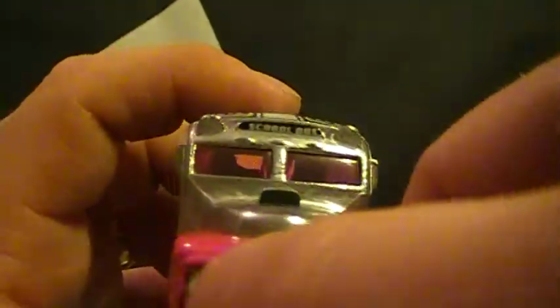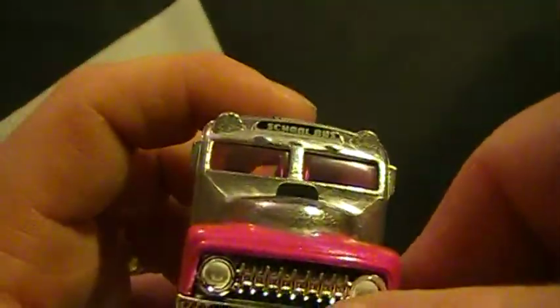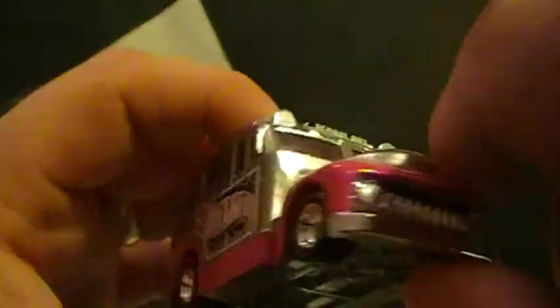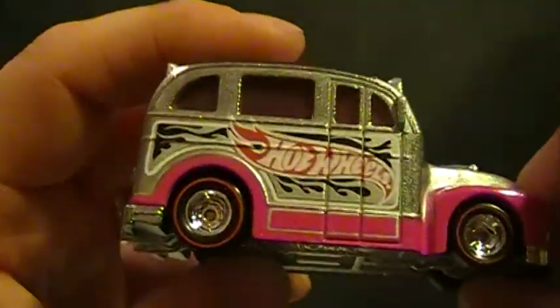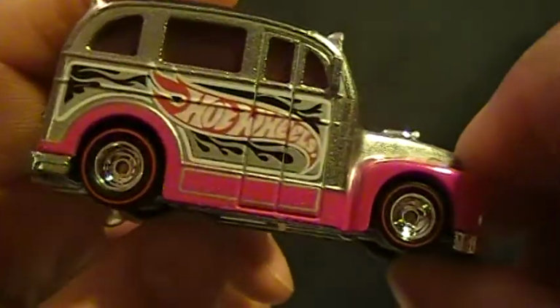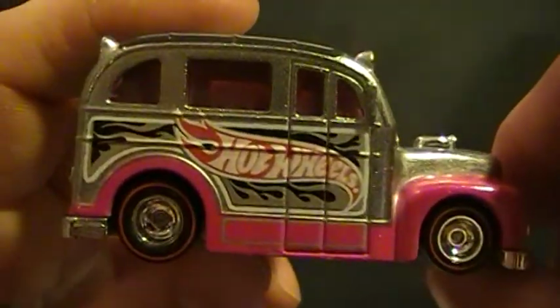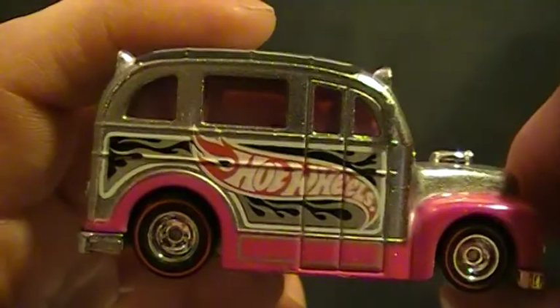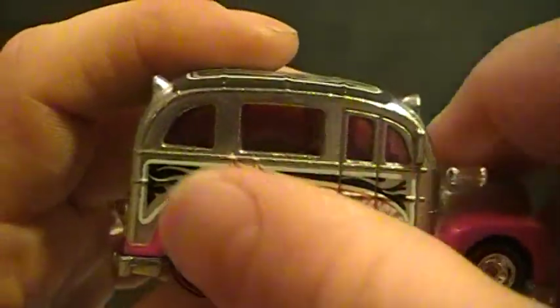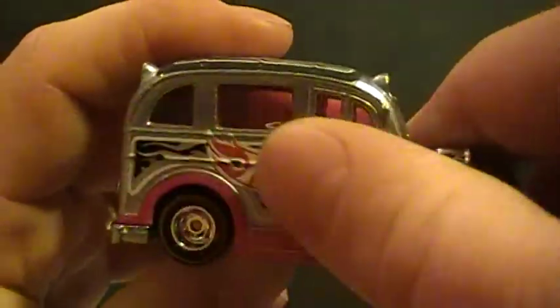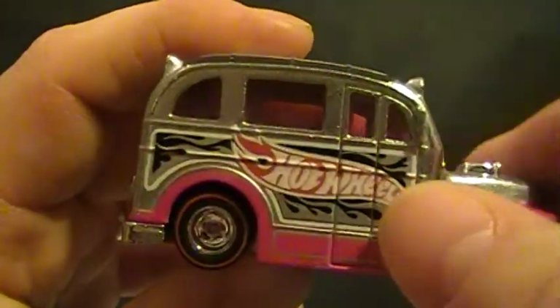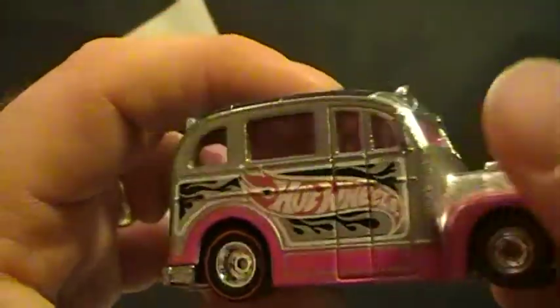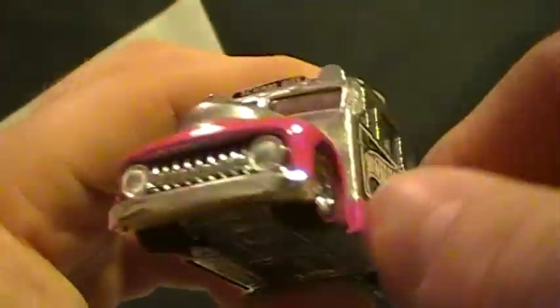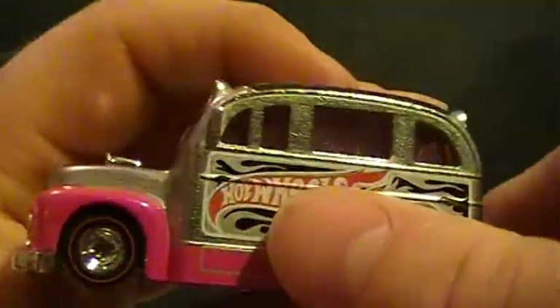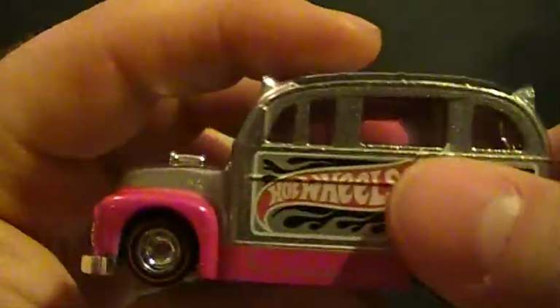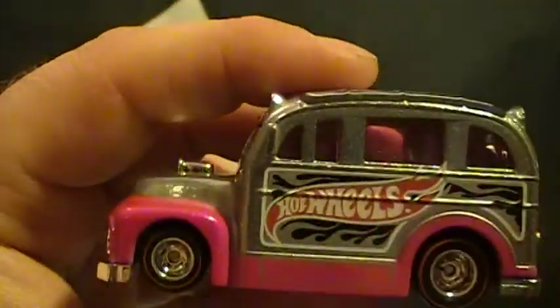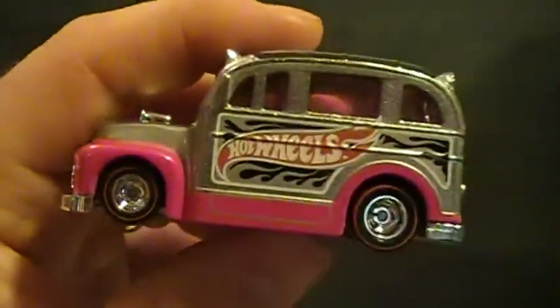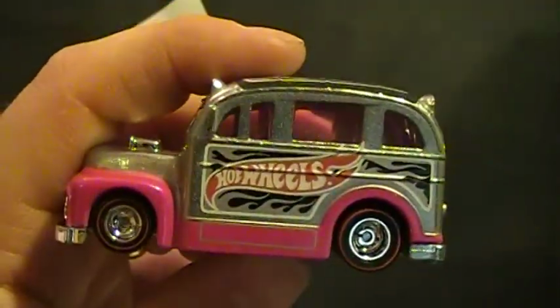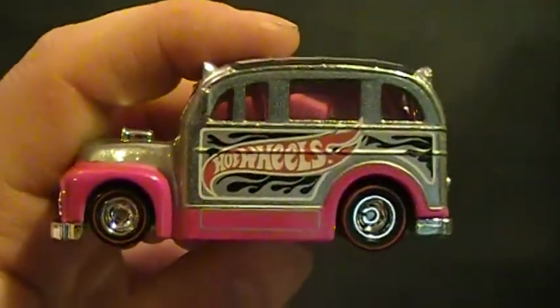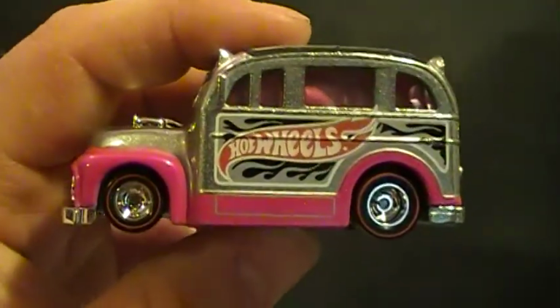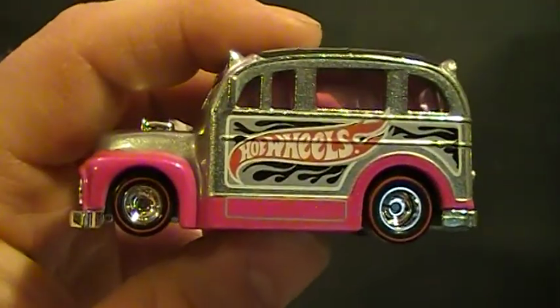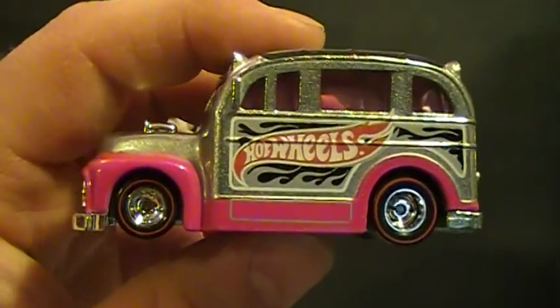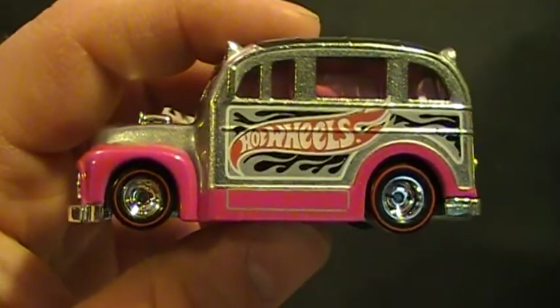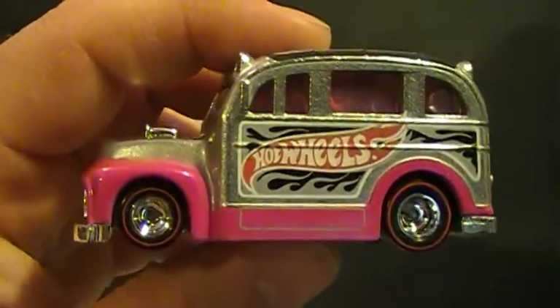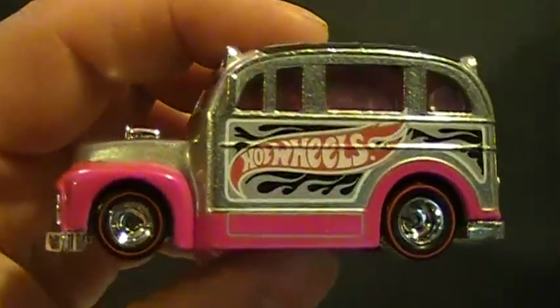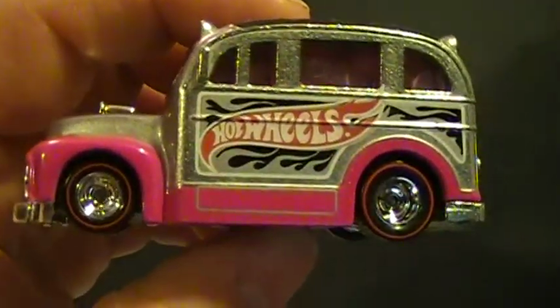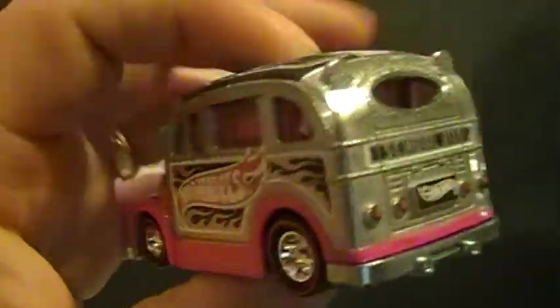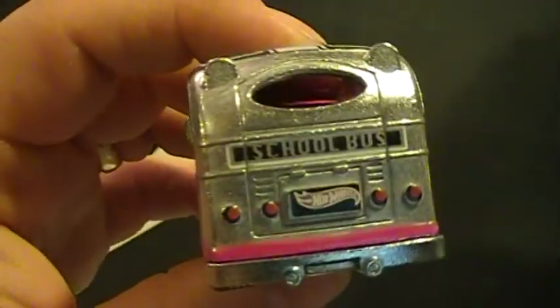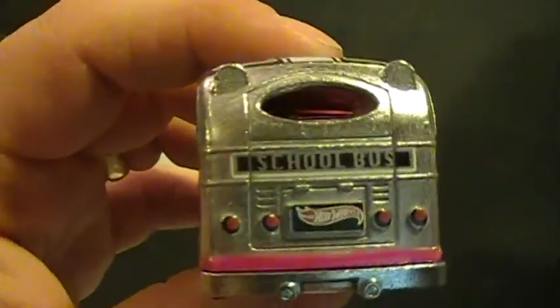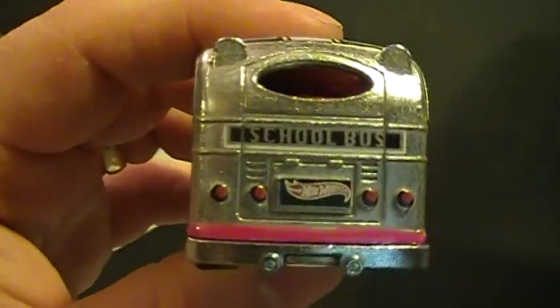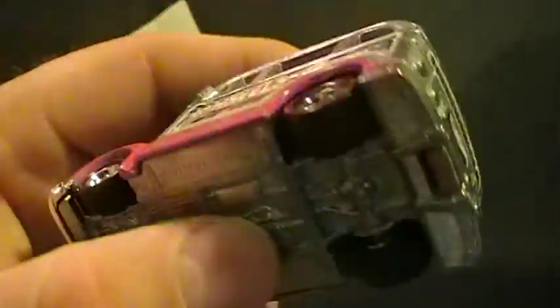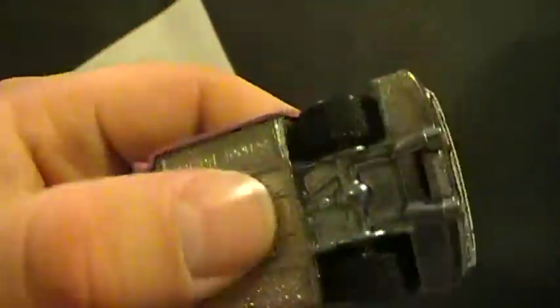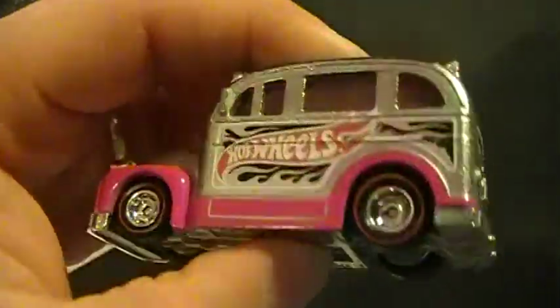Look at that chrome. I like this. This is pretty nice. And they have another one going on. I think it's for a Camaro. I got about four on the way already. That's it. School Busted.